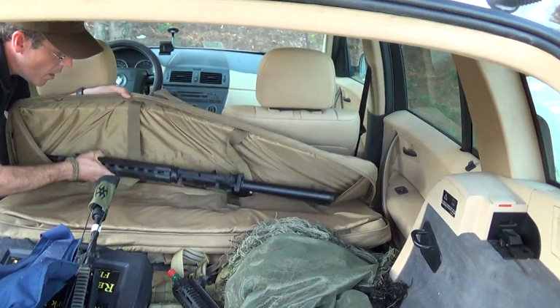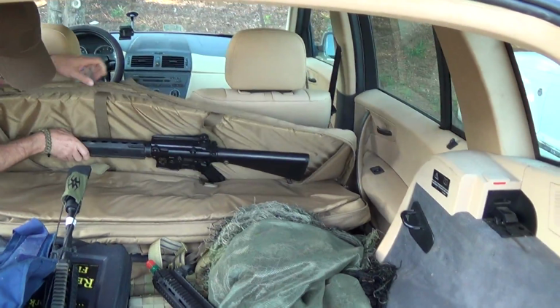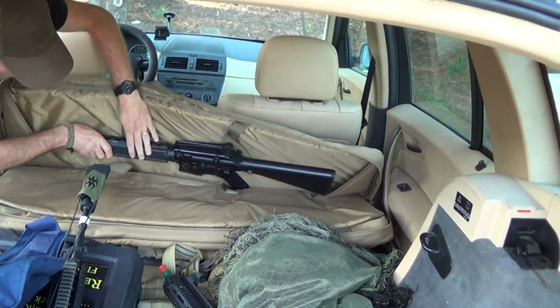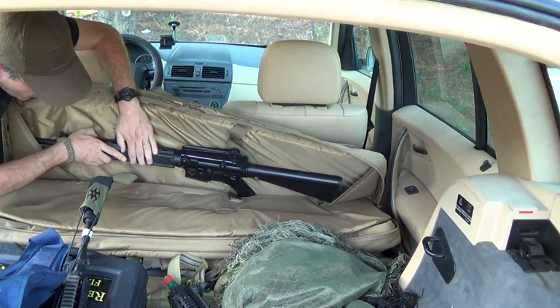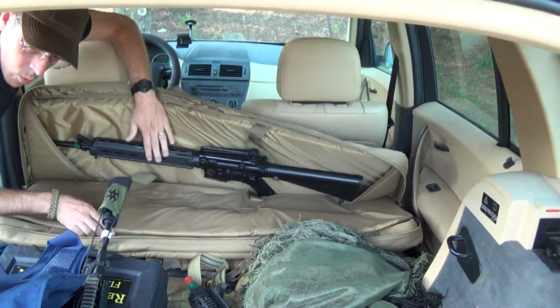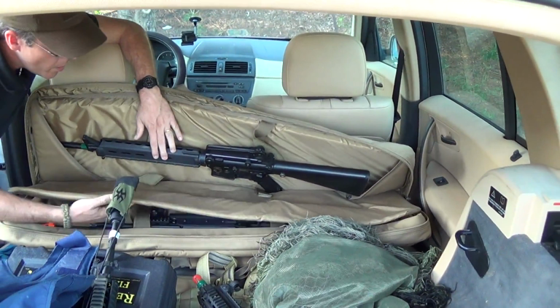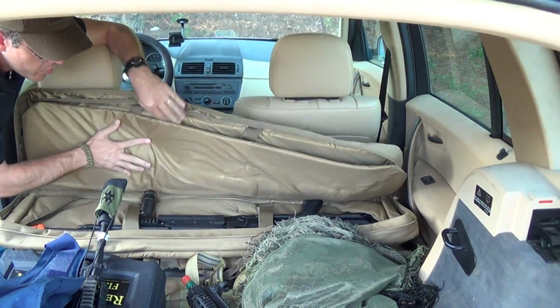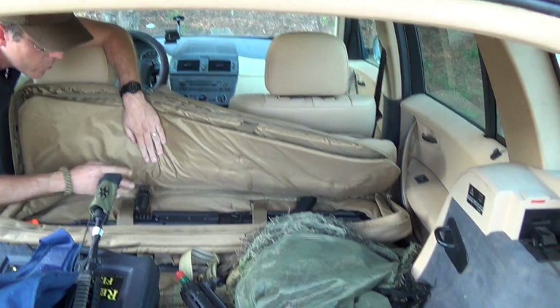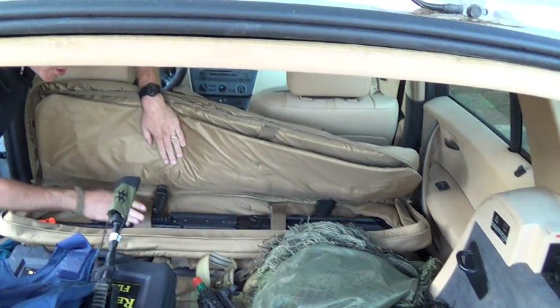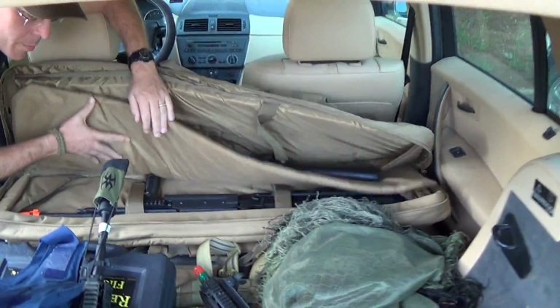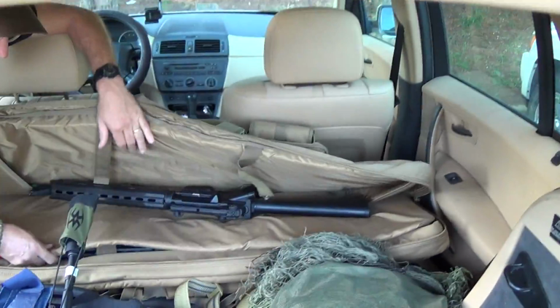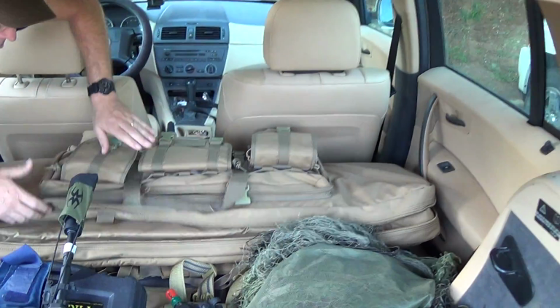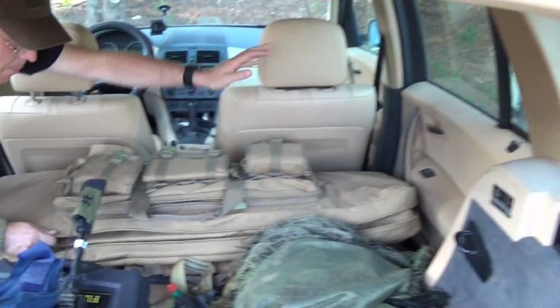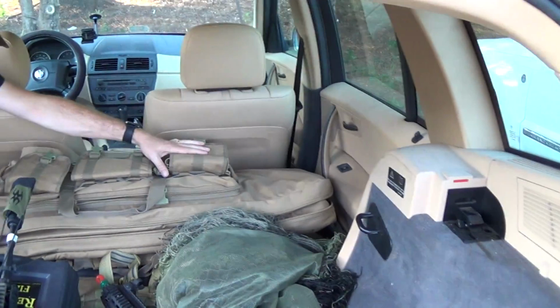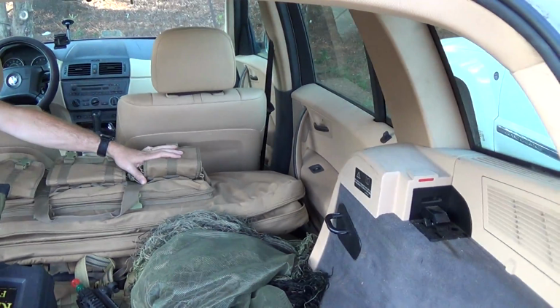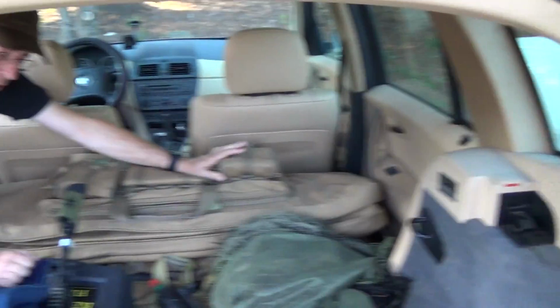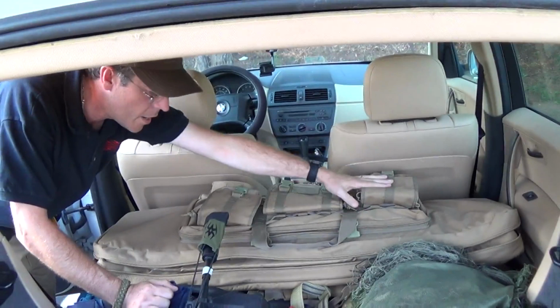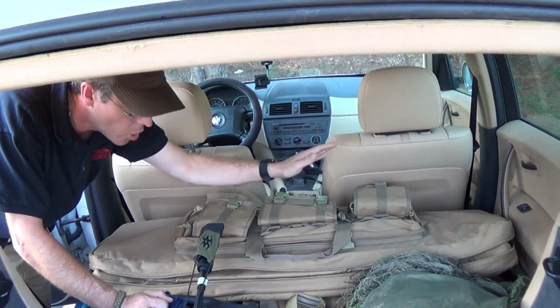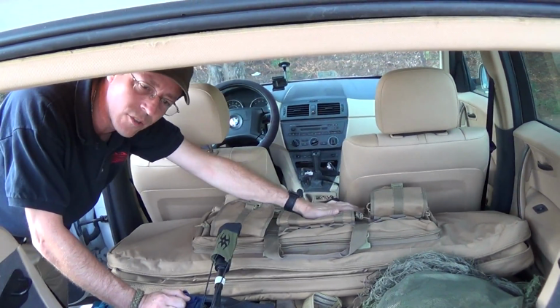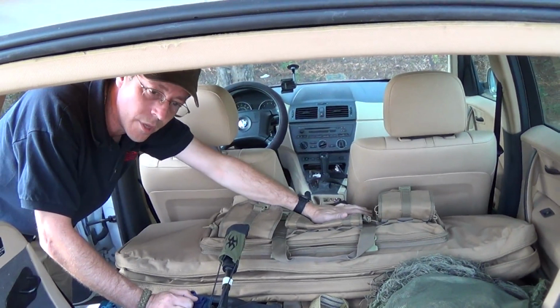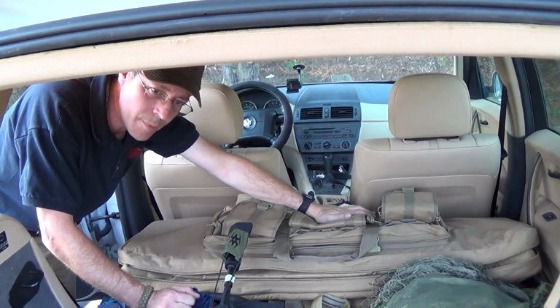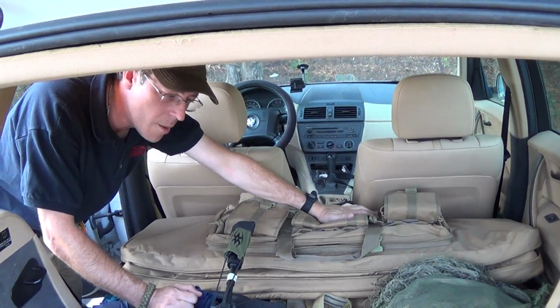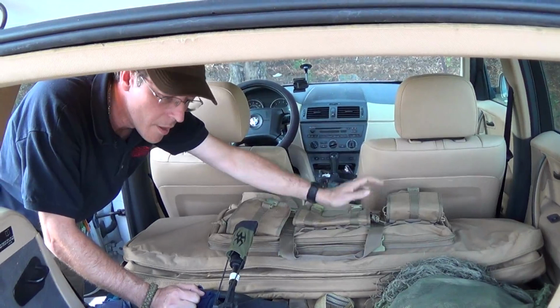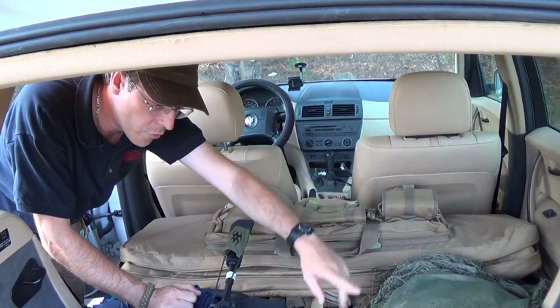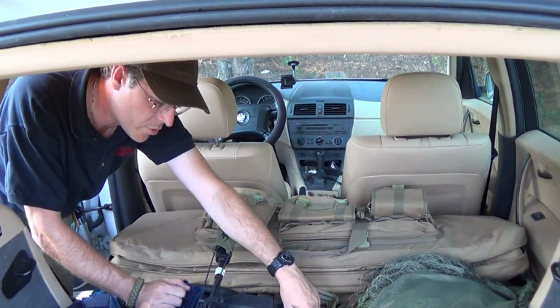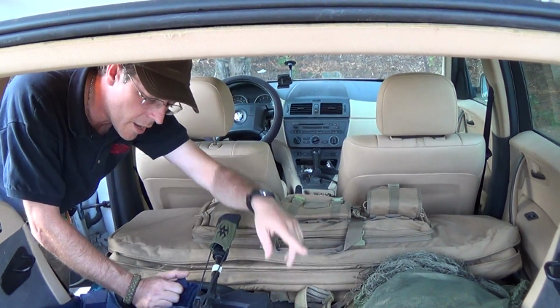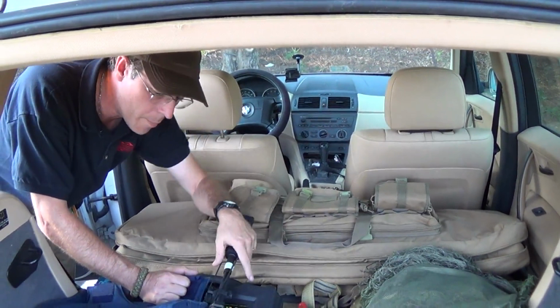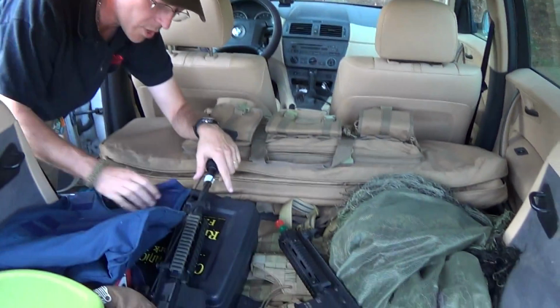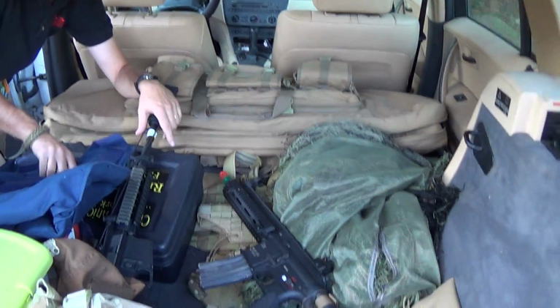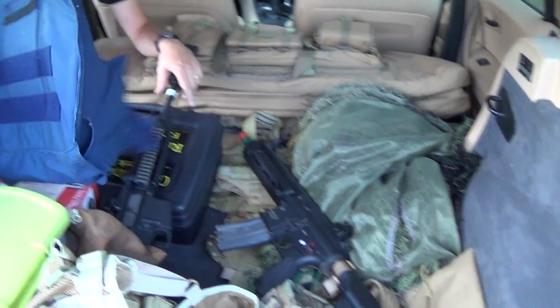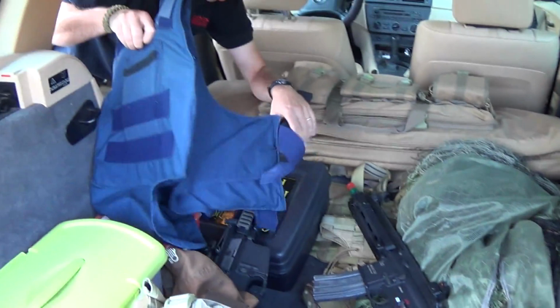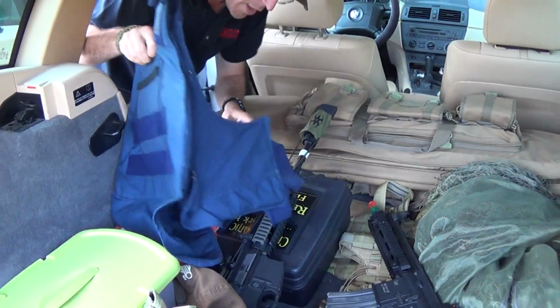I've got an old M16, I've got a G&G EBR, my mag pouches are in here, I've got mags for the EBR, I've got a 416, I've got my Polestar.